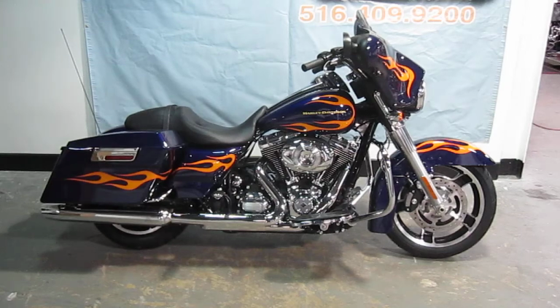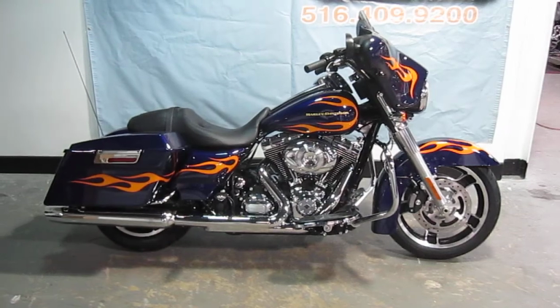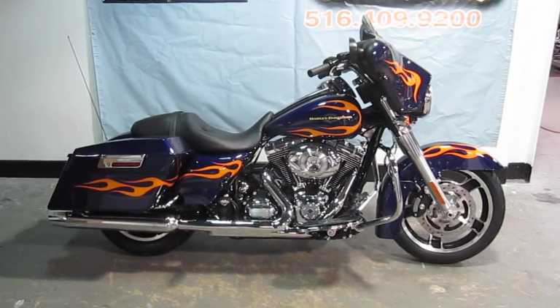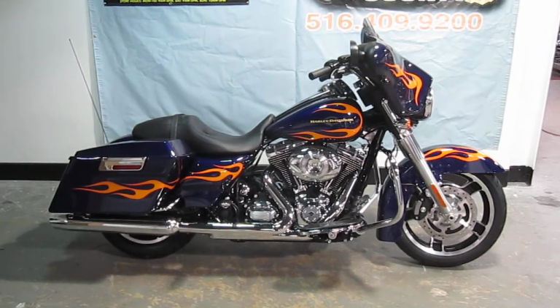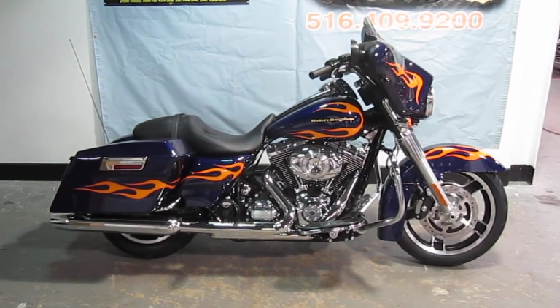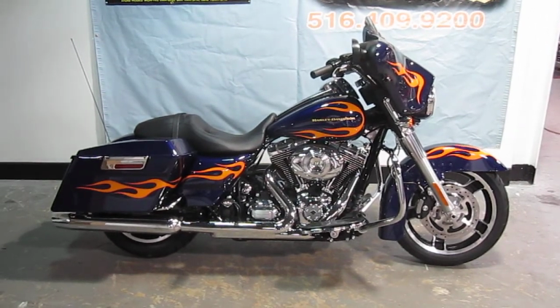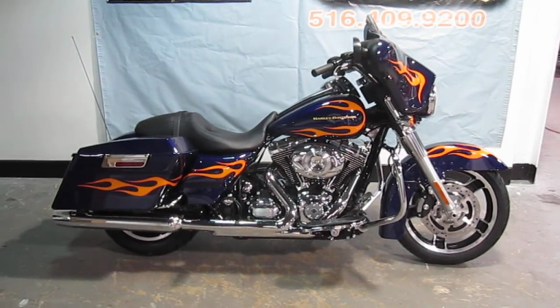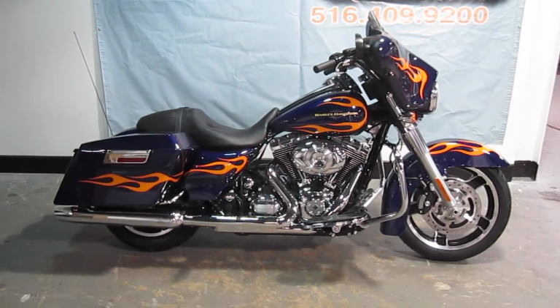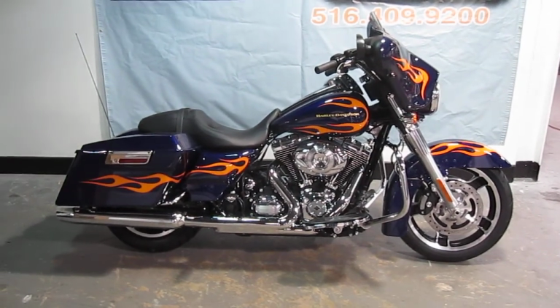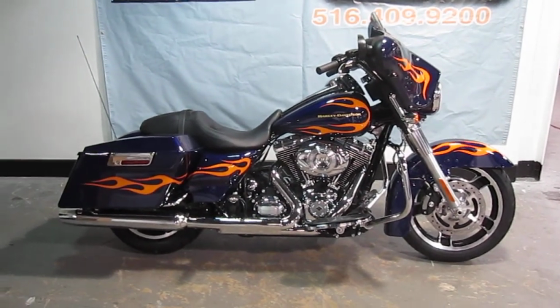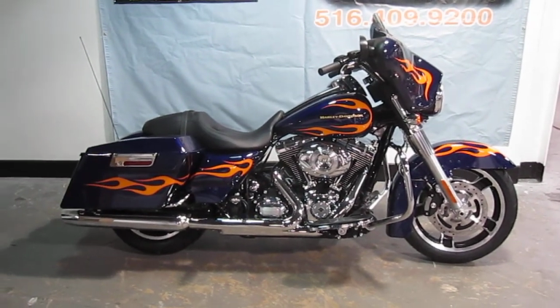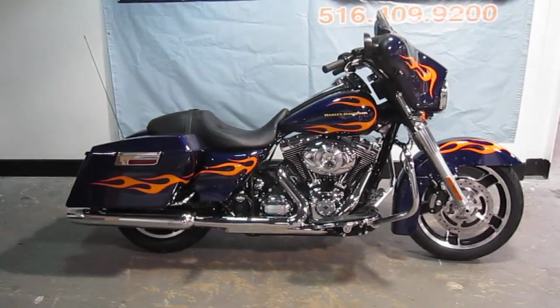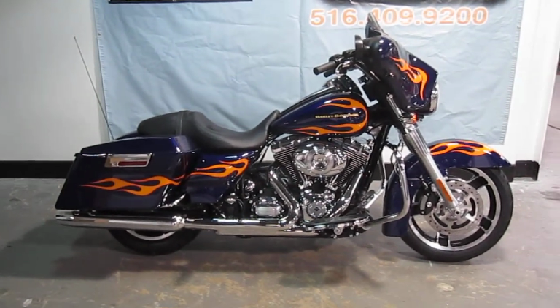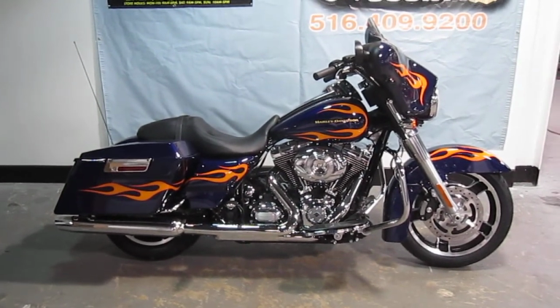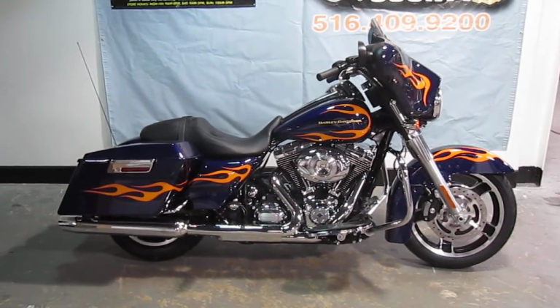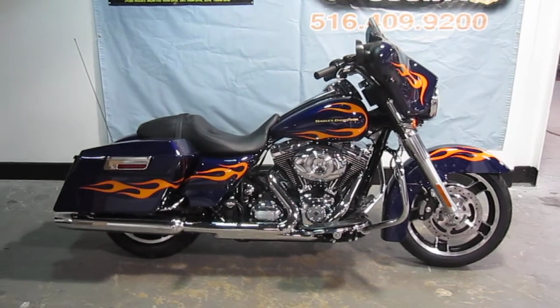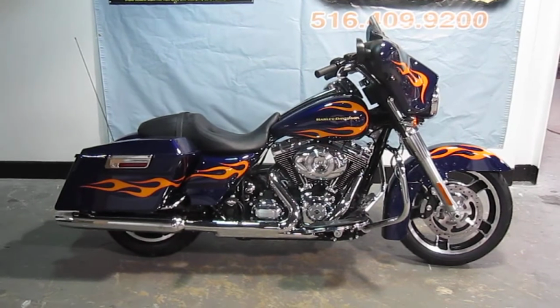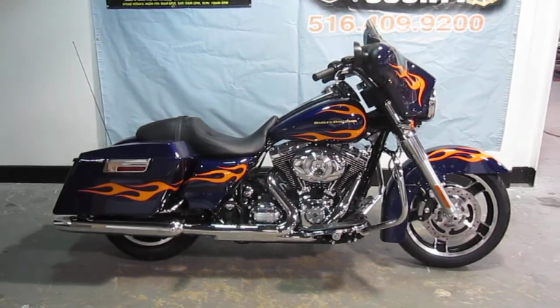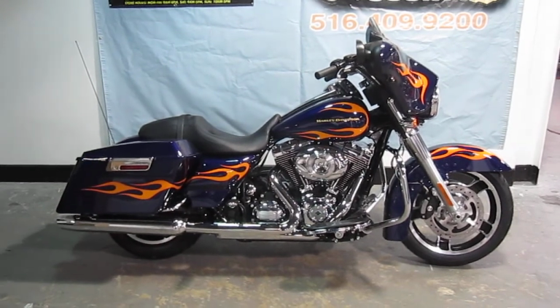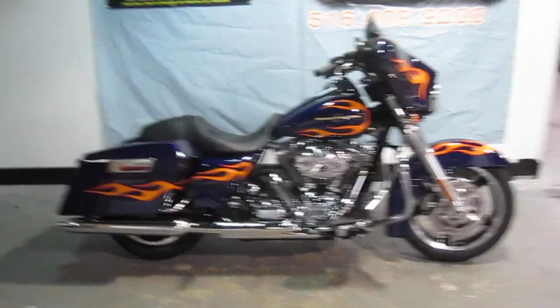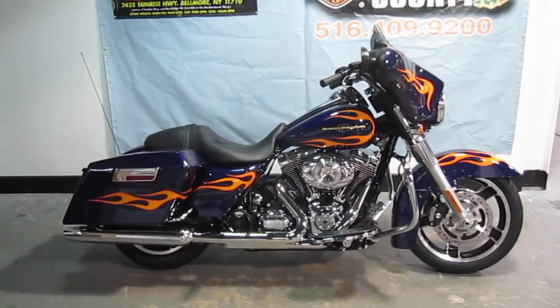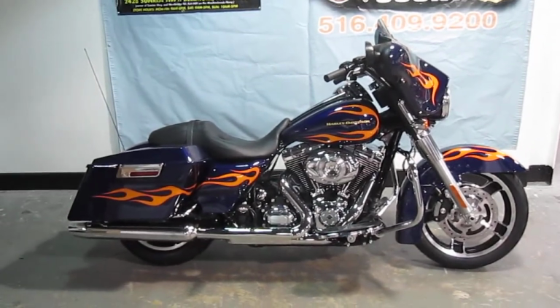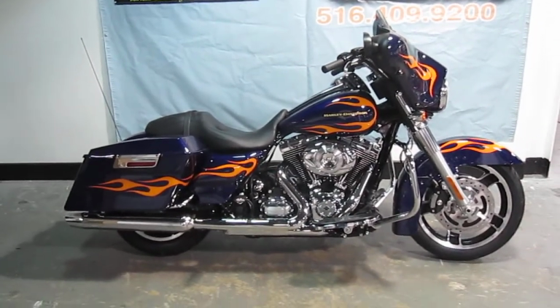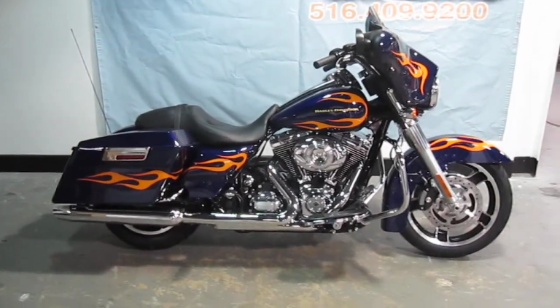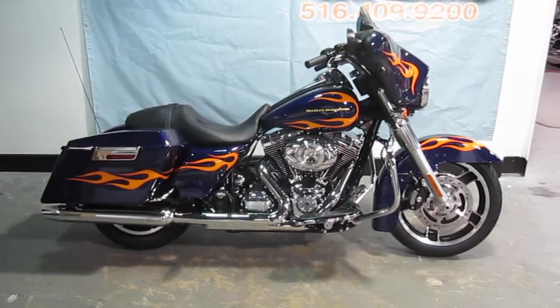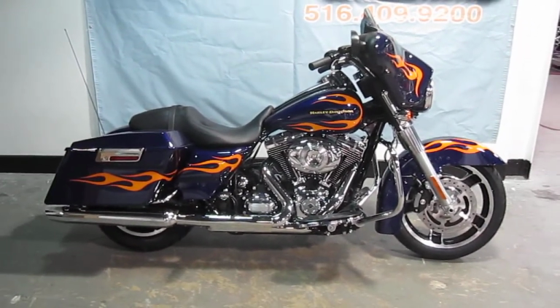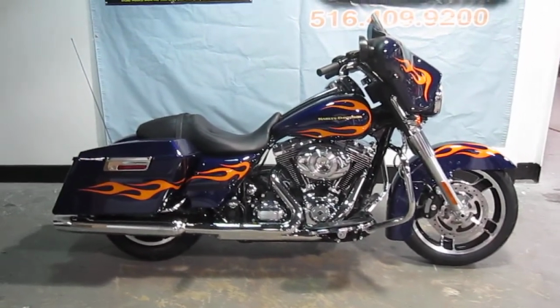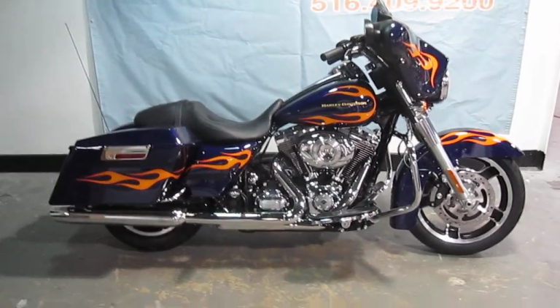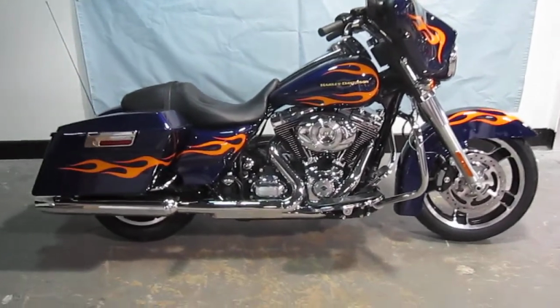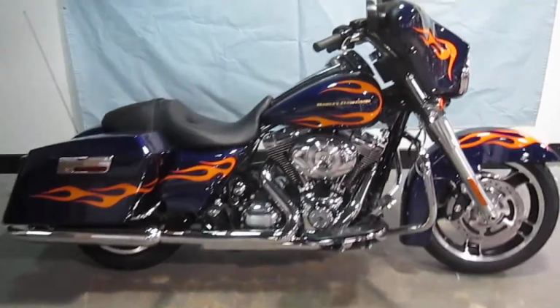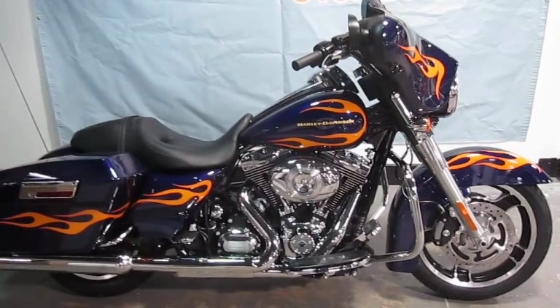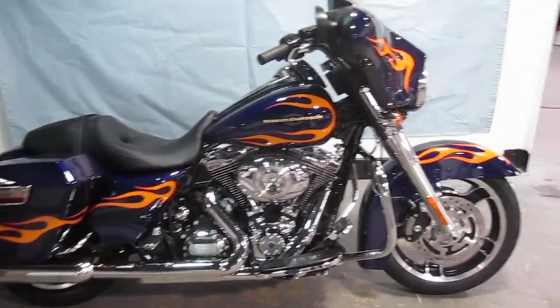Hello, you're at Harley-Davidson of Nassau County in Belmore, New York. Got a nice brand new 2012 FLHX Street Glide in that new custom color, deep purple. Take a look at this.